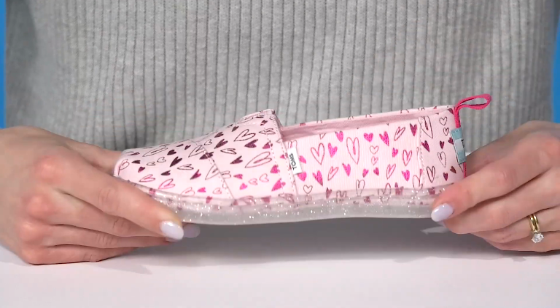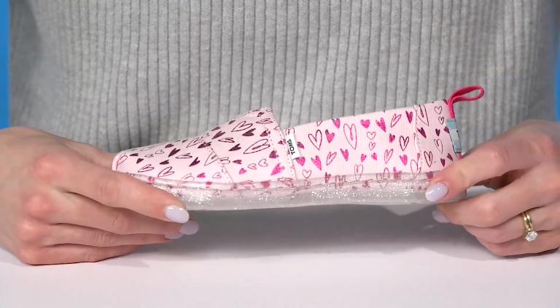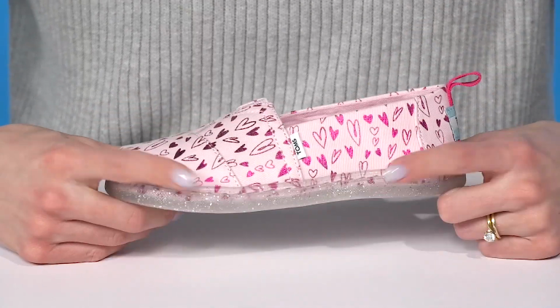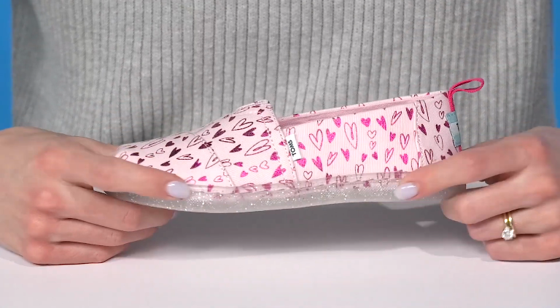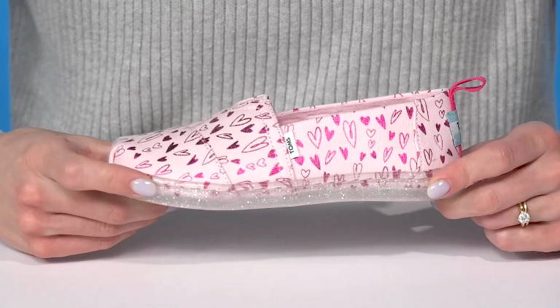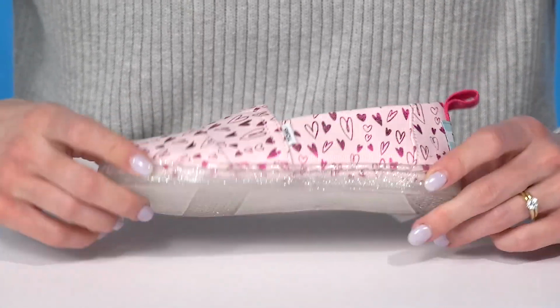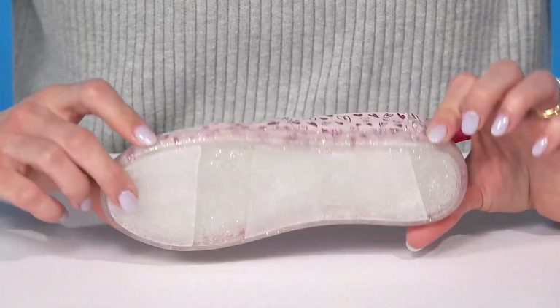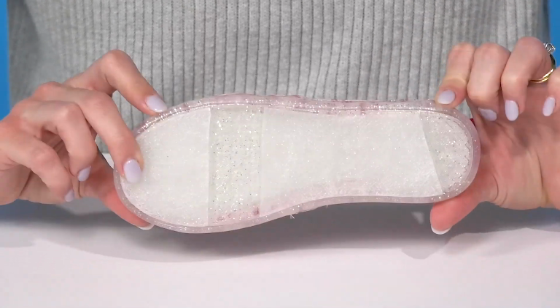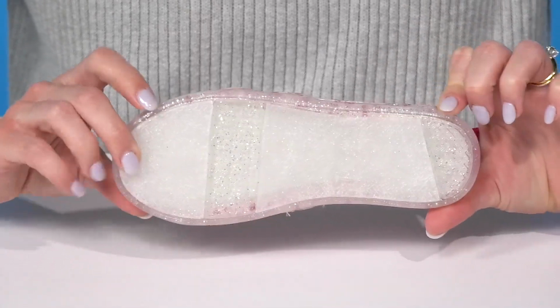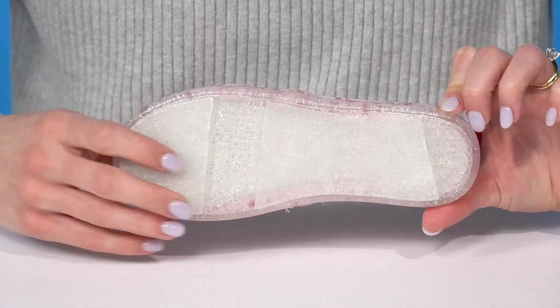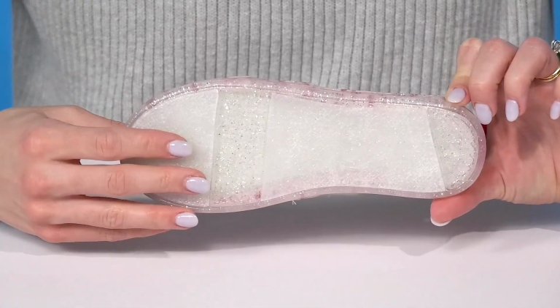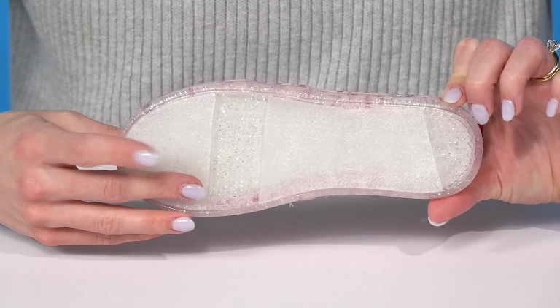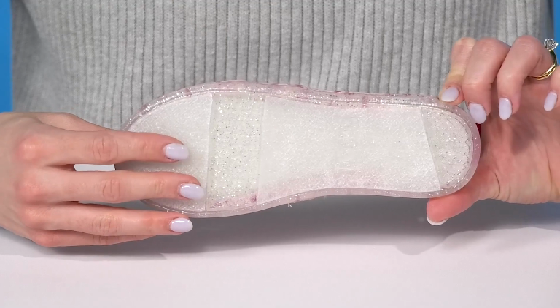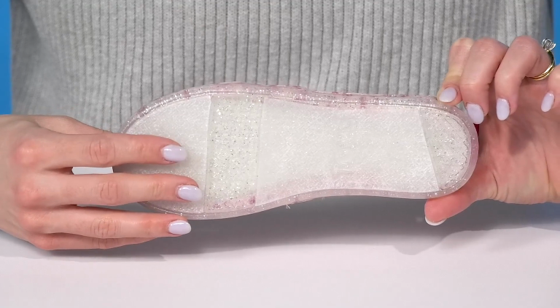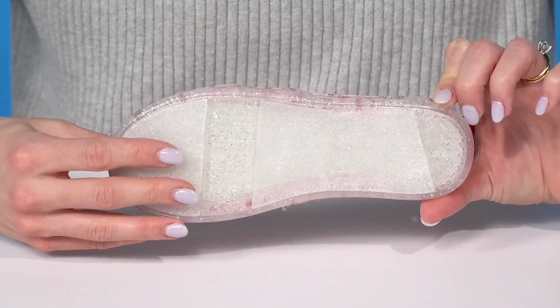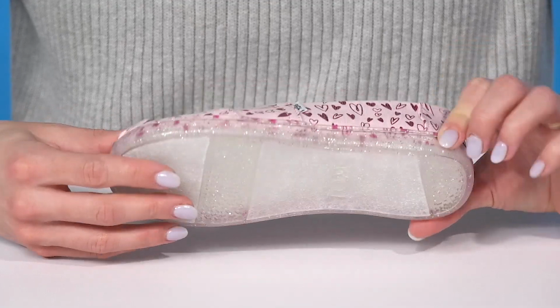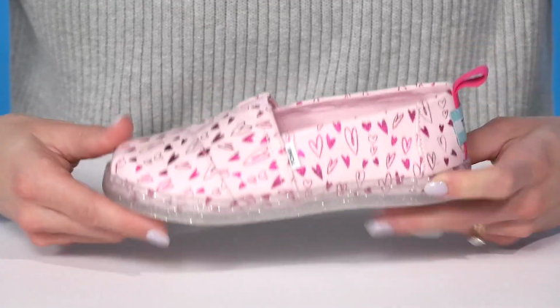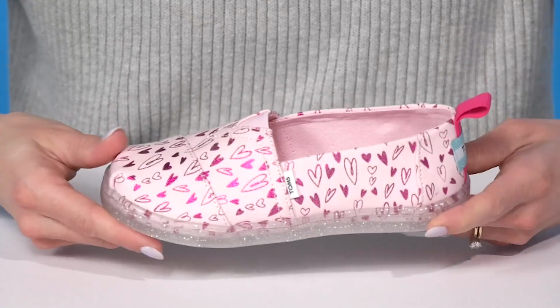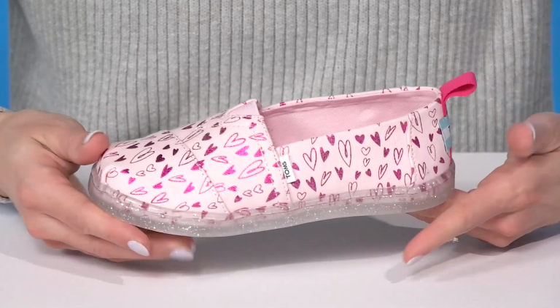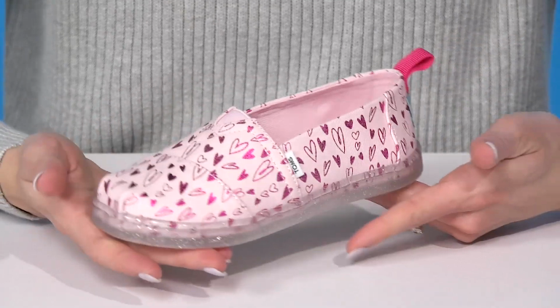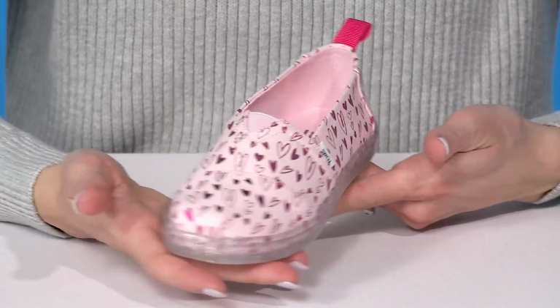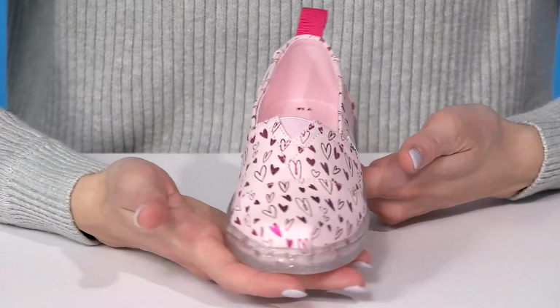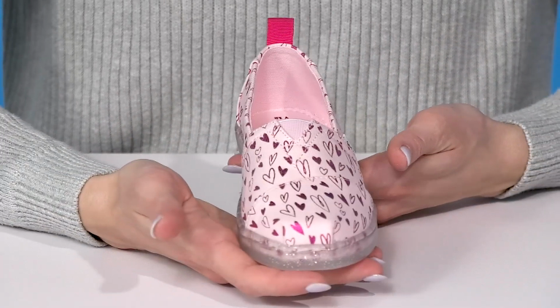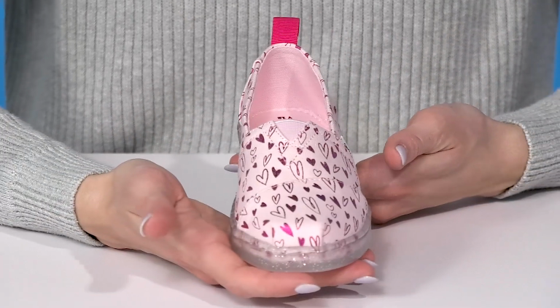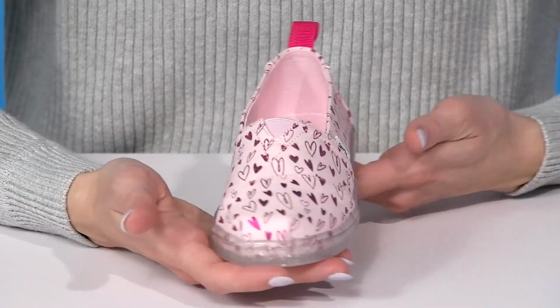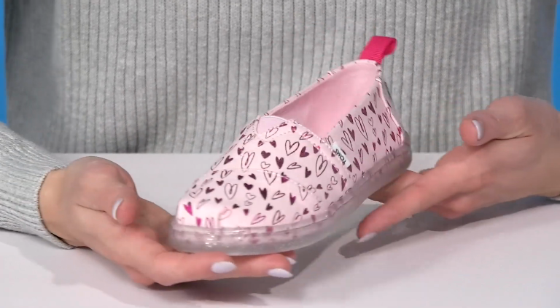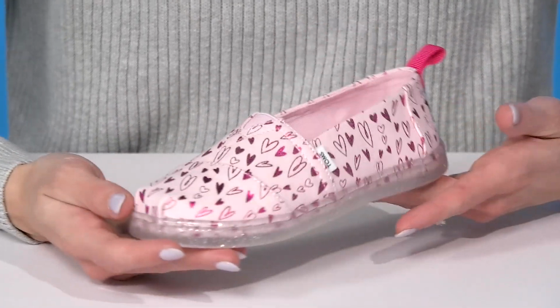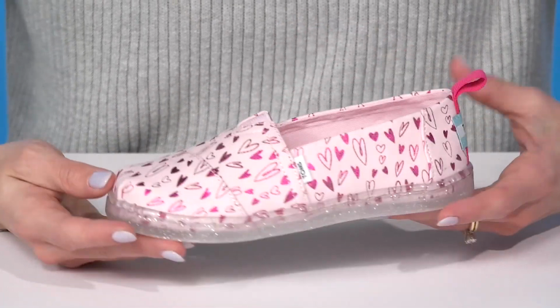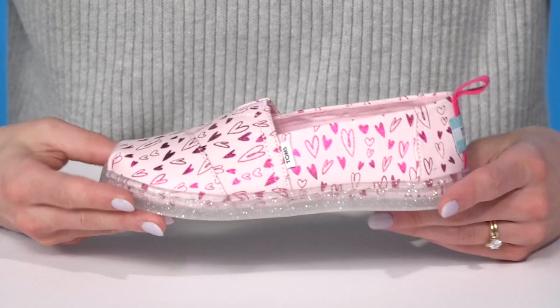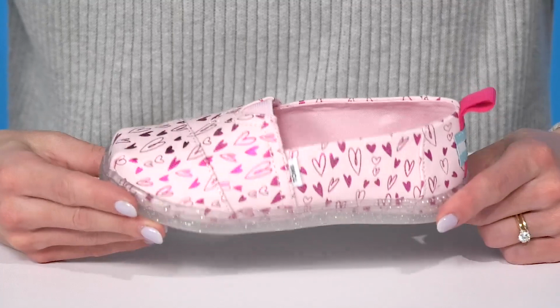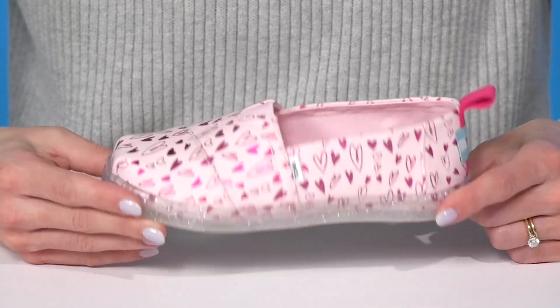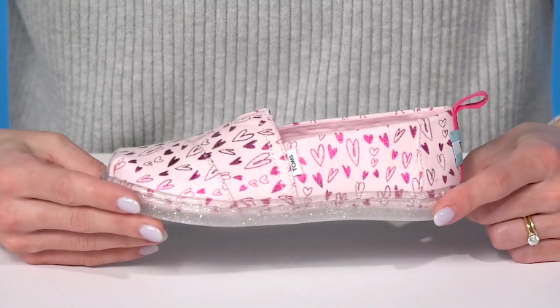They have a sparkly midsole which leads to a grippy synthetic outsole underneath. Your kiddo can definitely throw these on and go about their day in style.